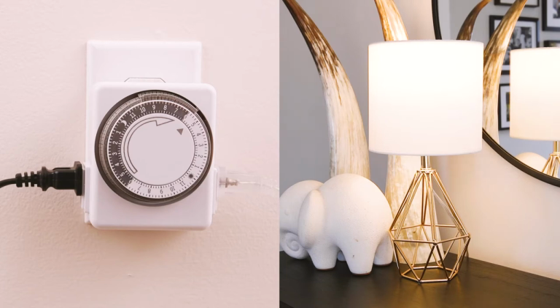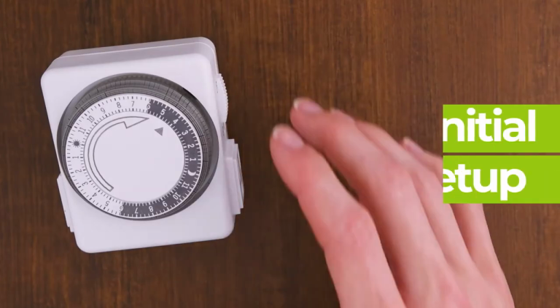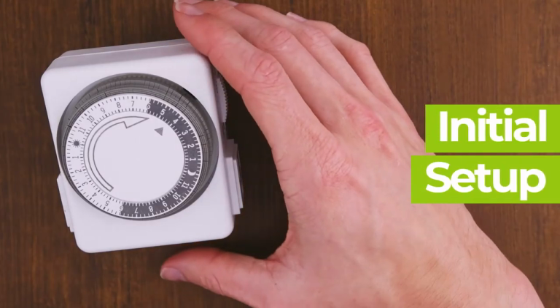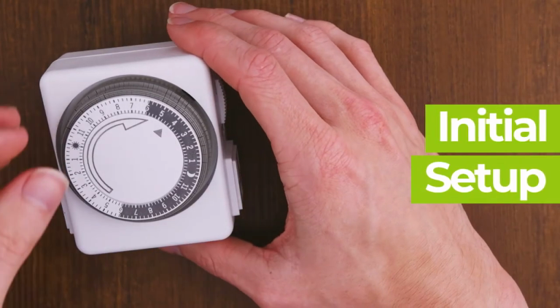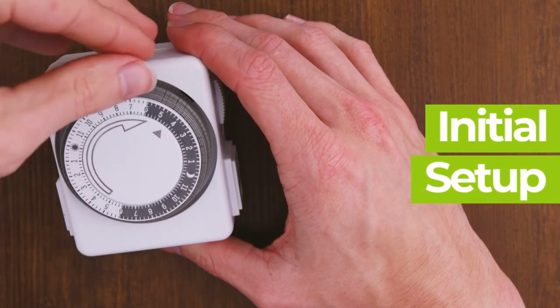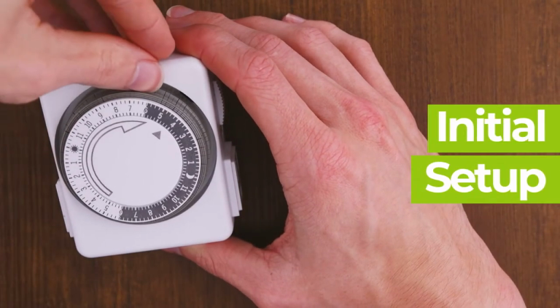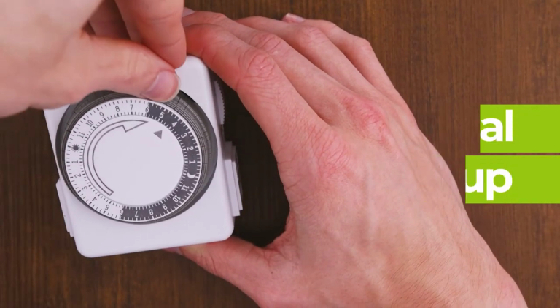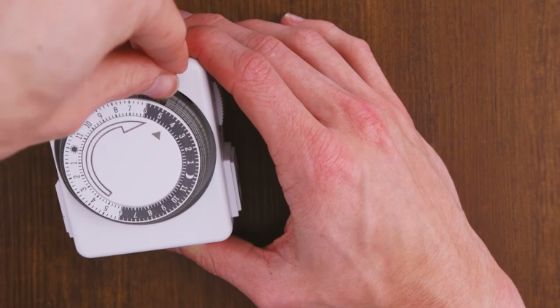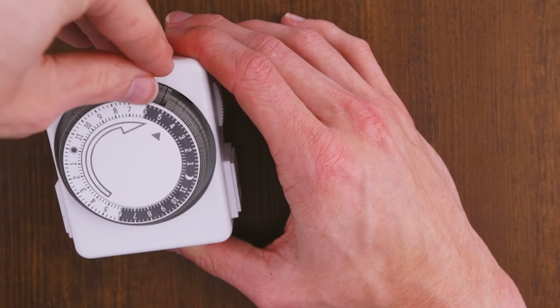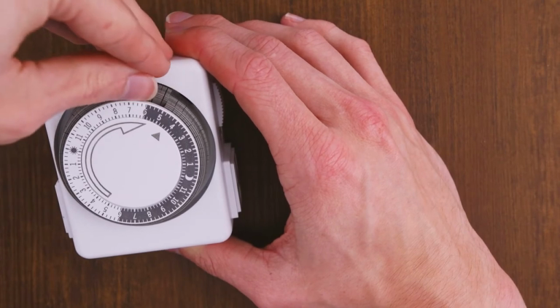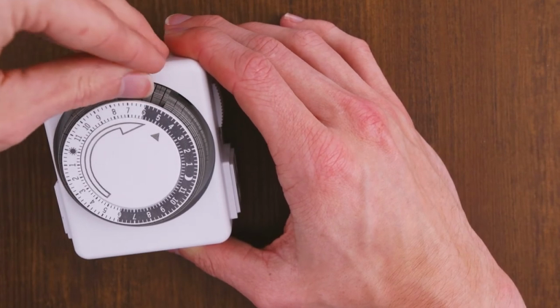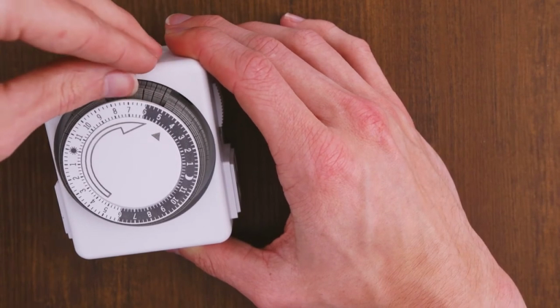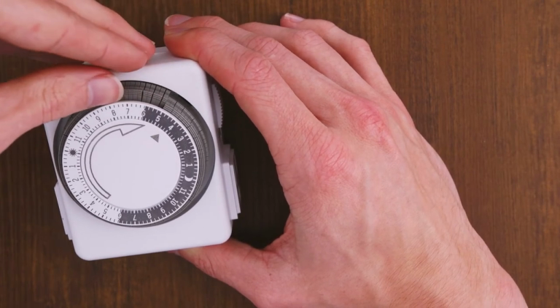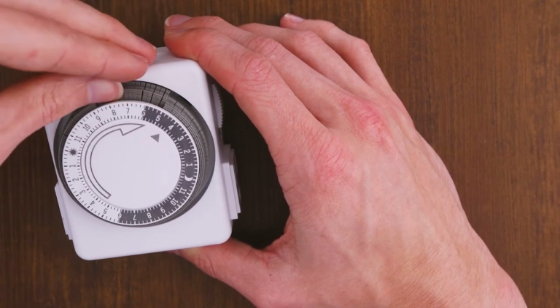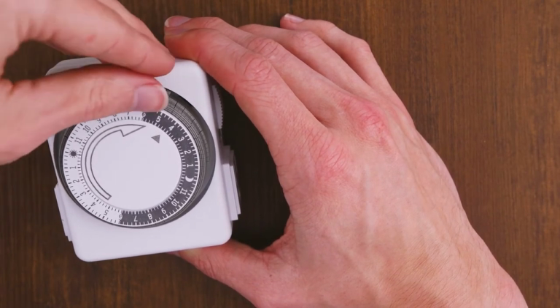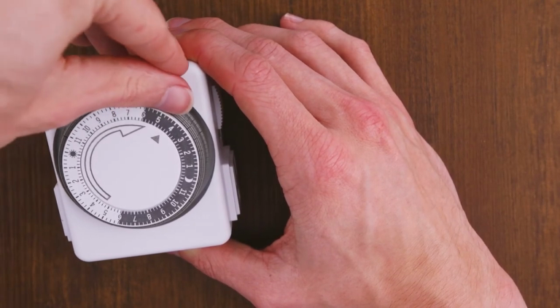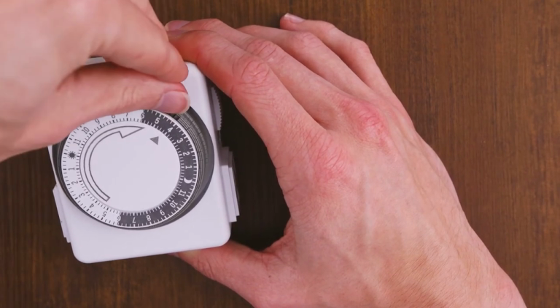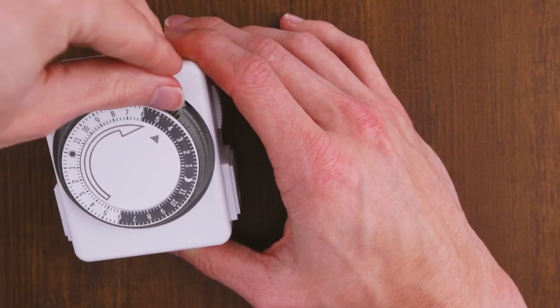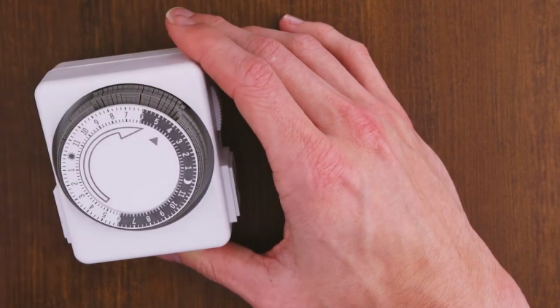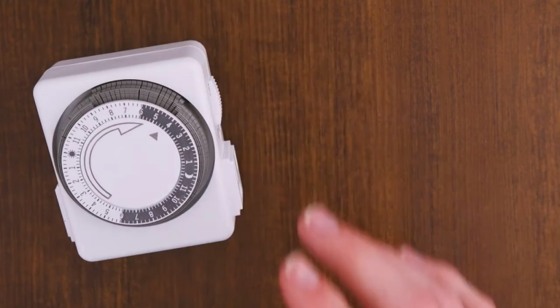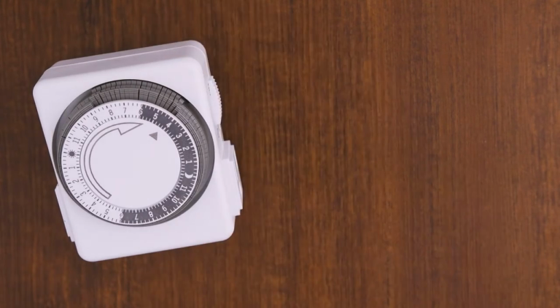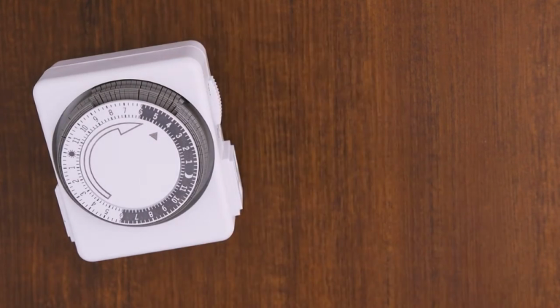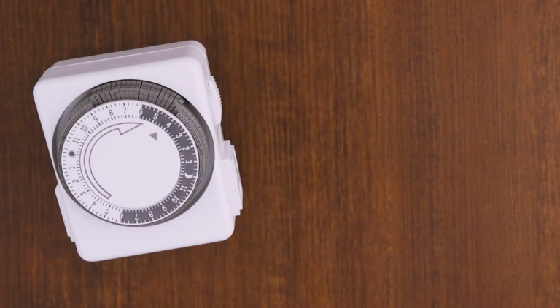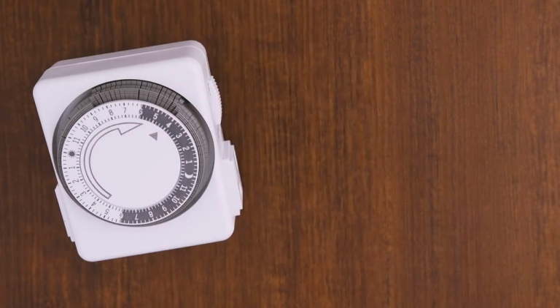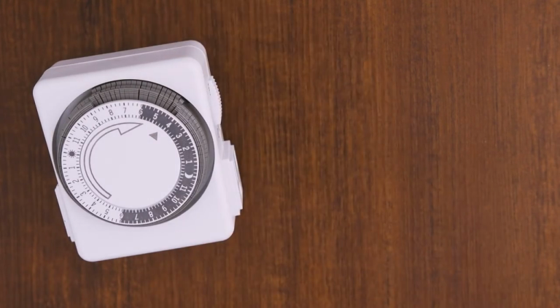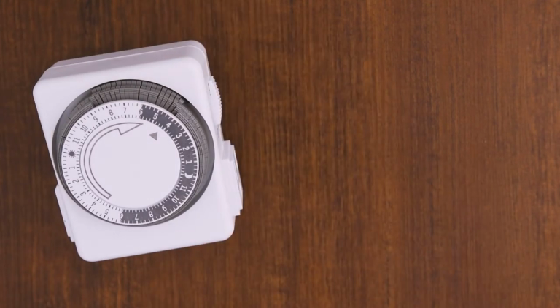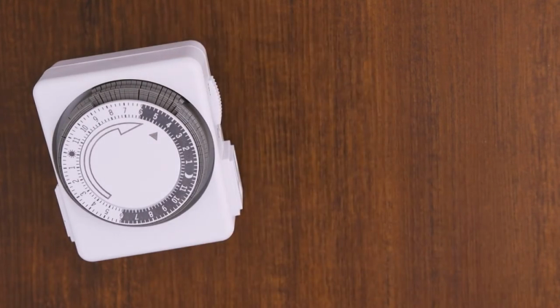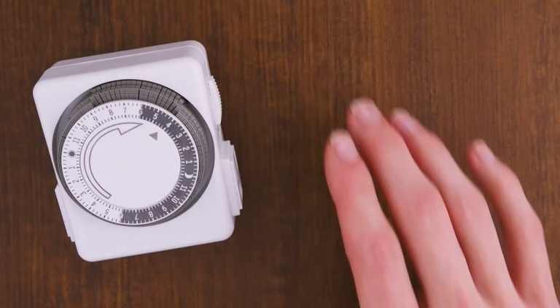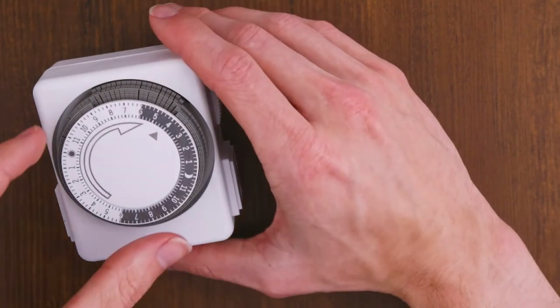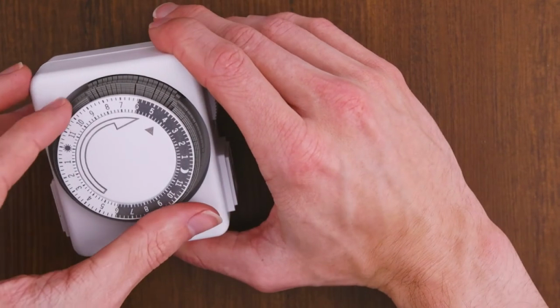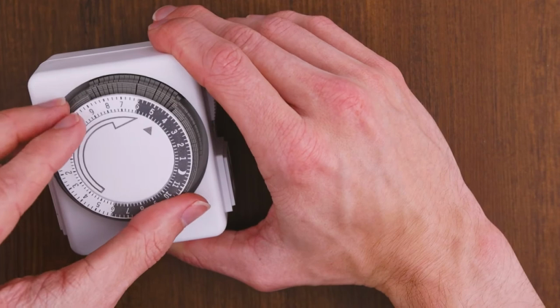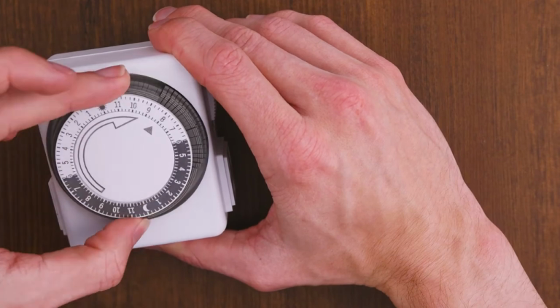Let's begin with the initial setup. To get started, simply press down all the pins on the outside of the wheel between the time you want it to be on and the time you want it to be off. Next, spin the wheel to the current time of day.